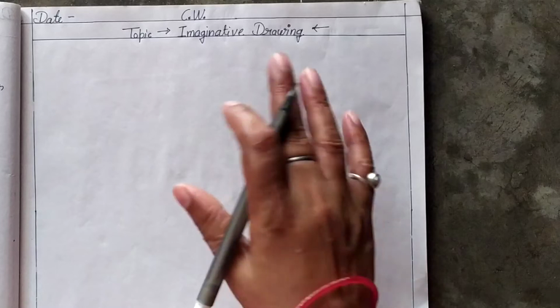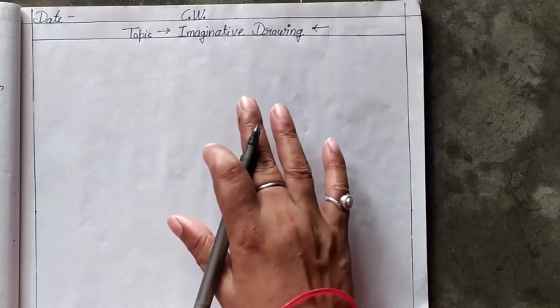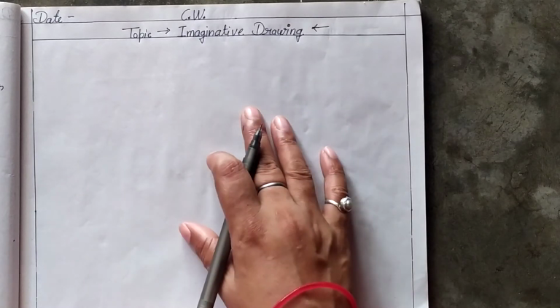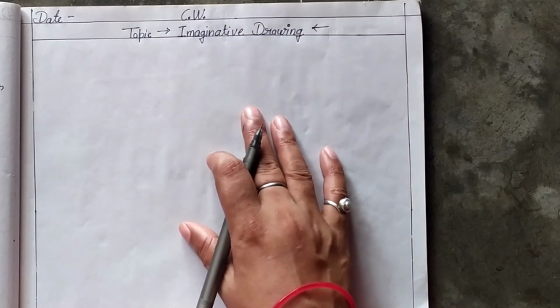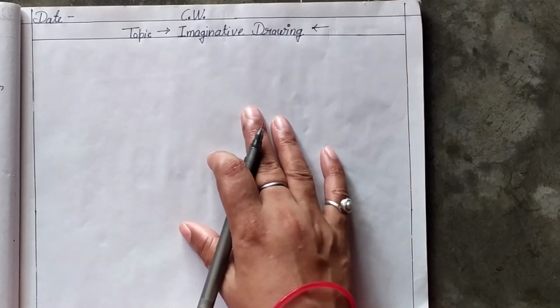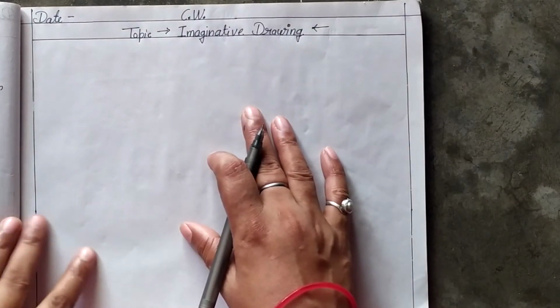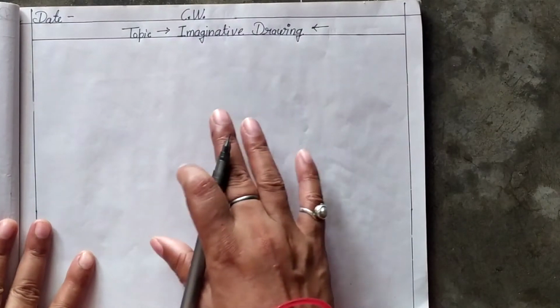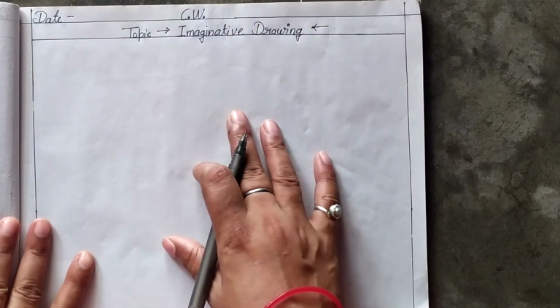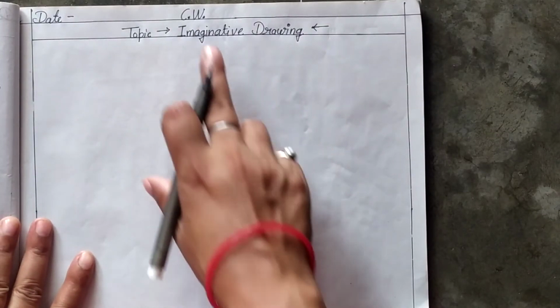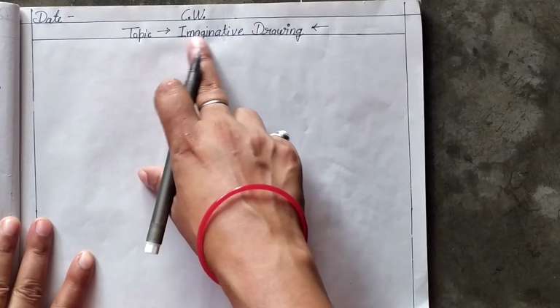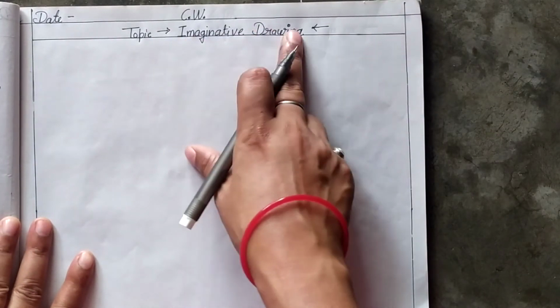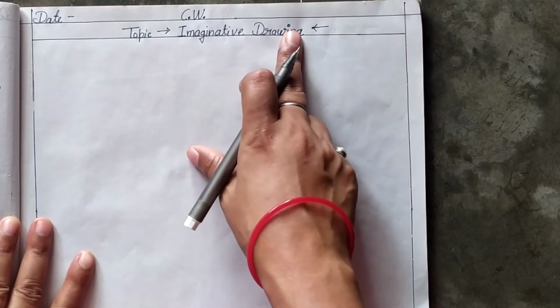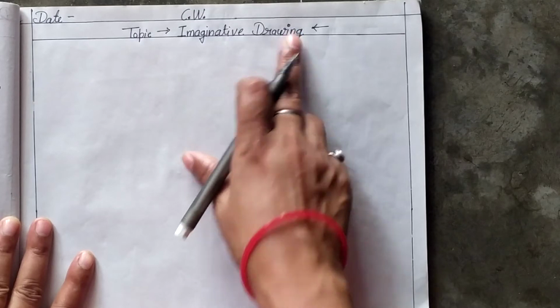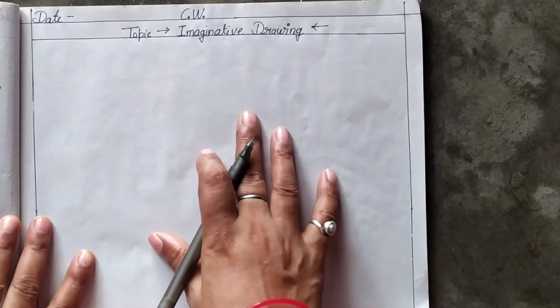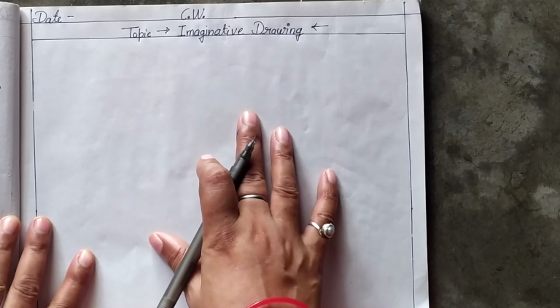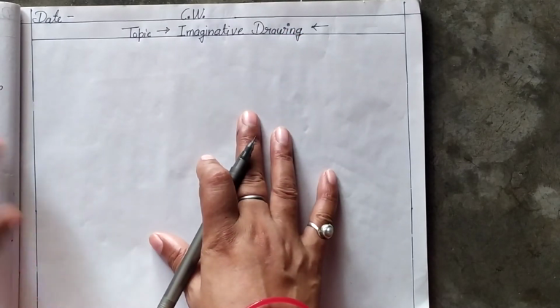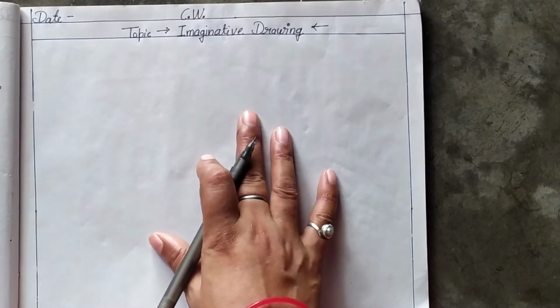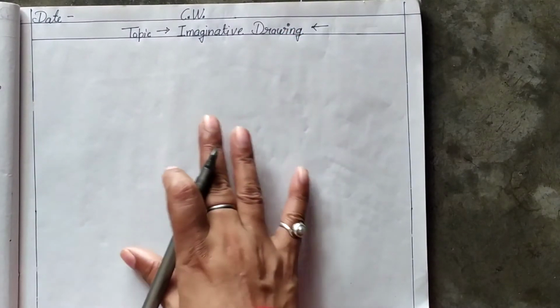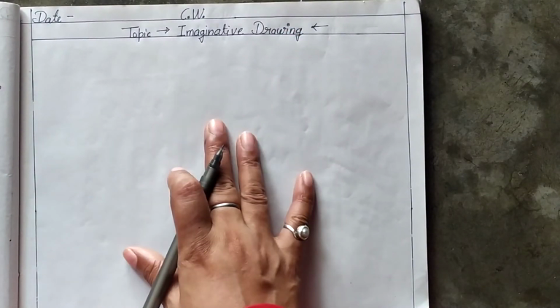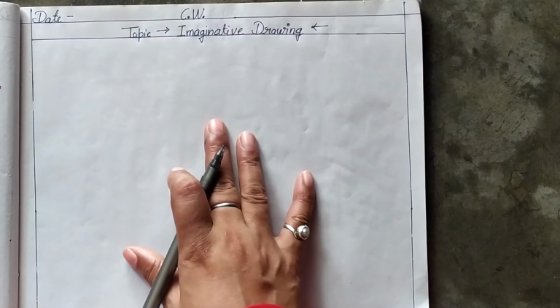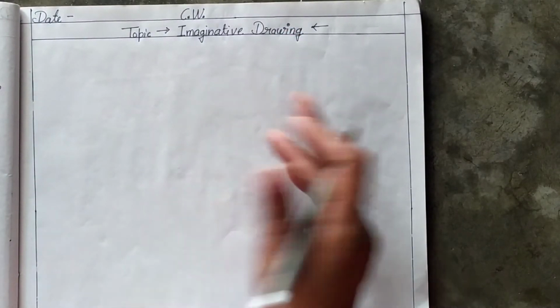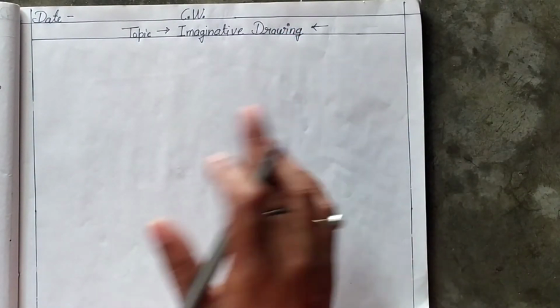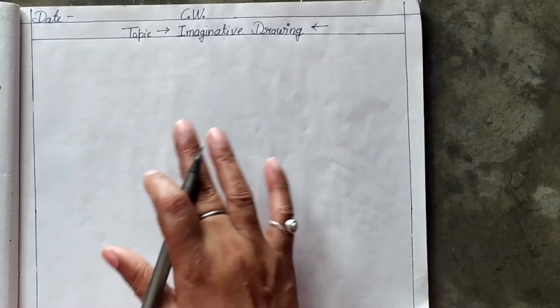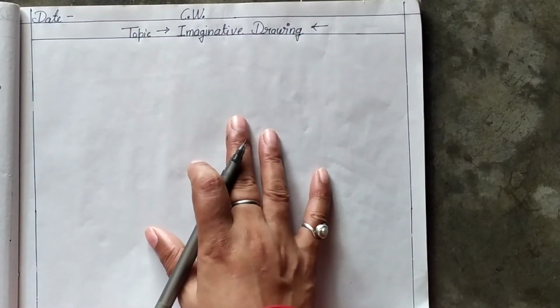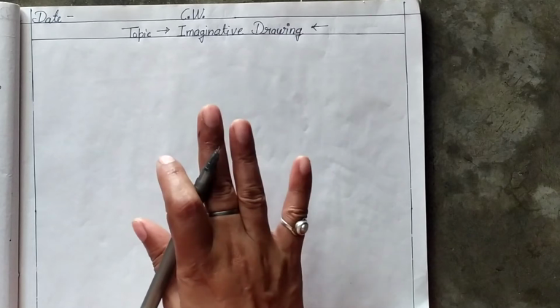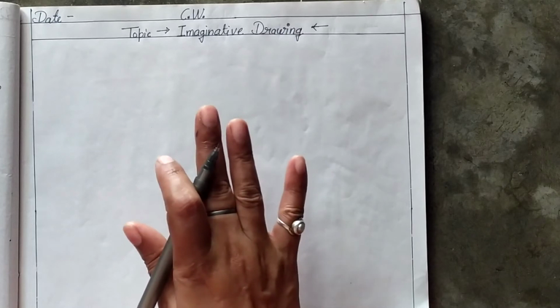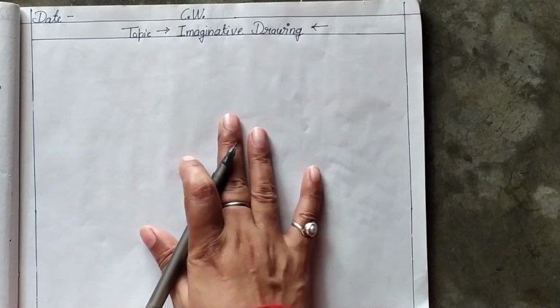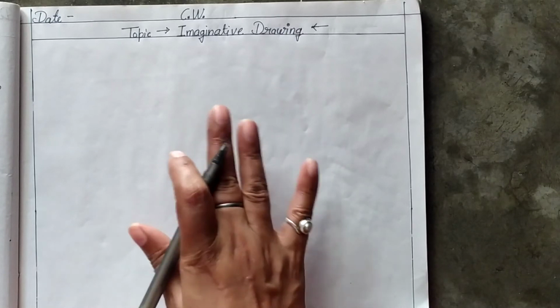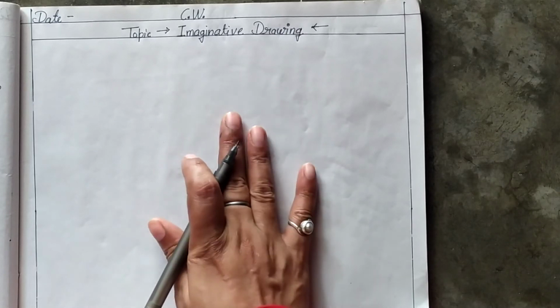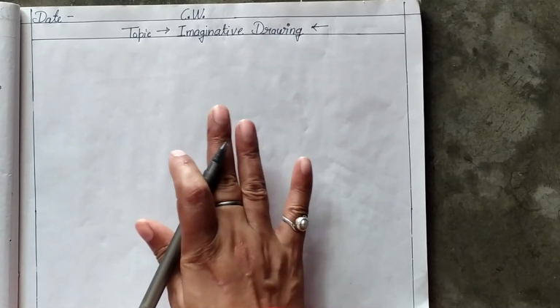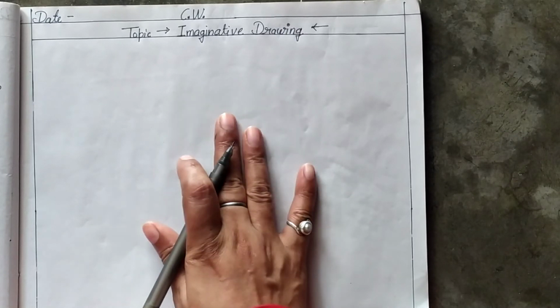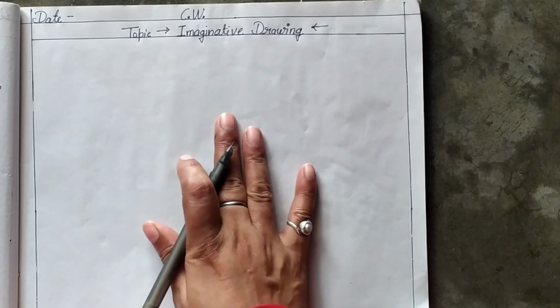Good morning, children. Your today's work is imaginative drawing. It should be done in your art copy or any separate sheet, but it is better if you do it in your art copy only.